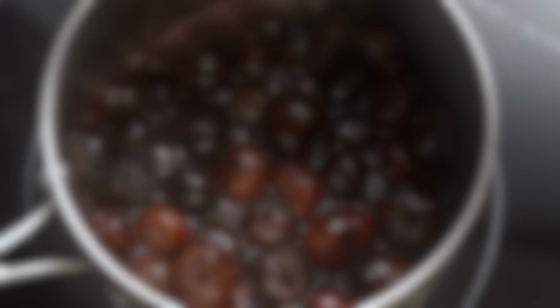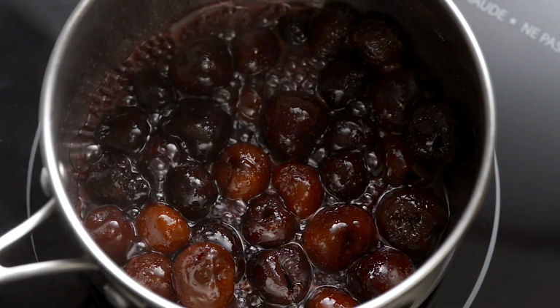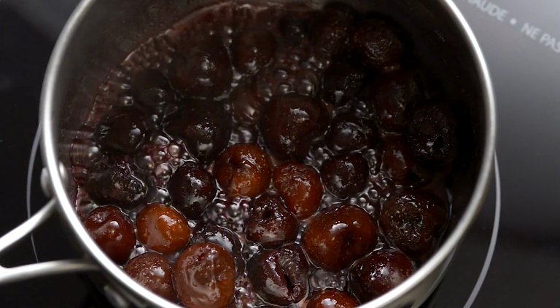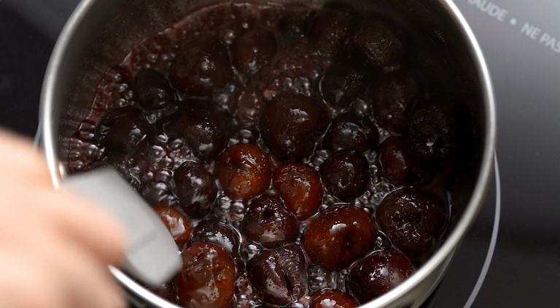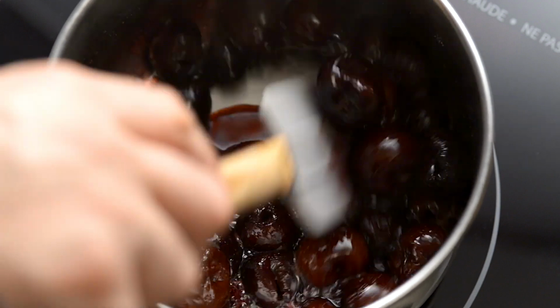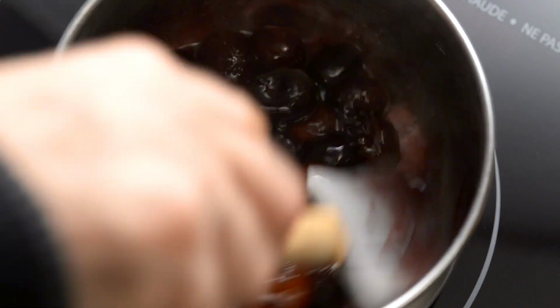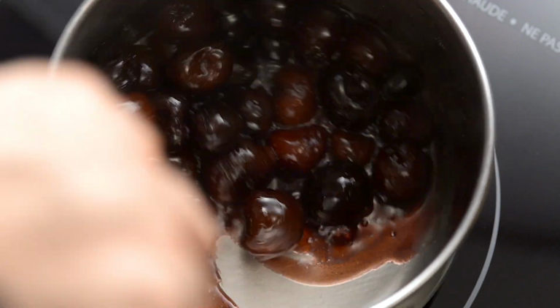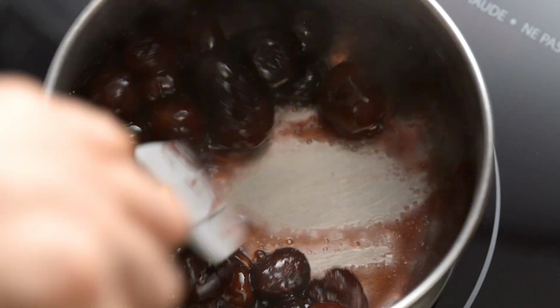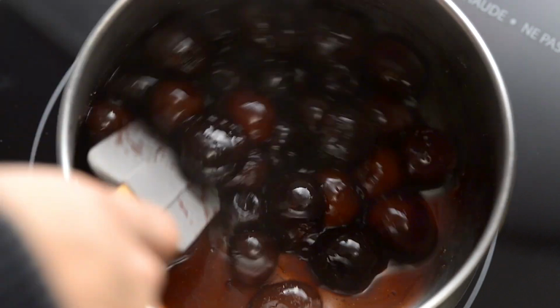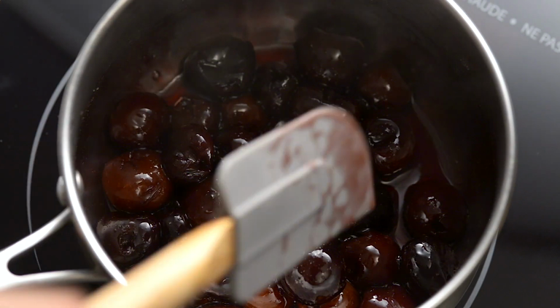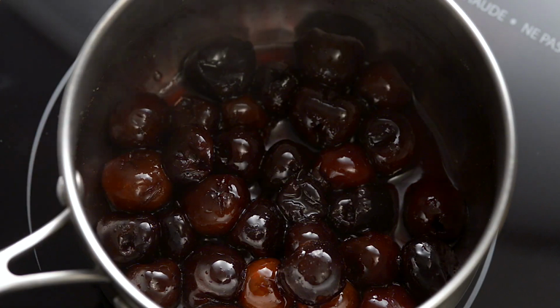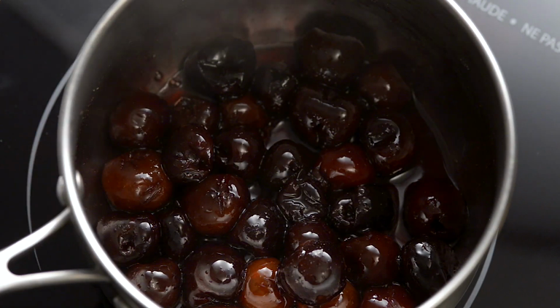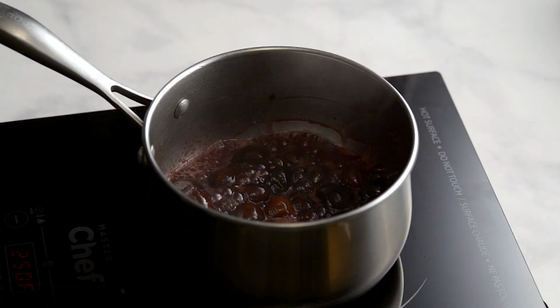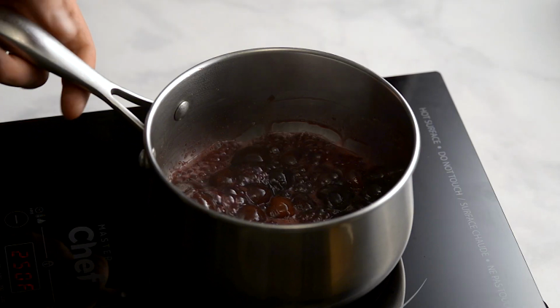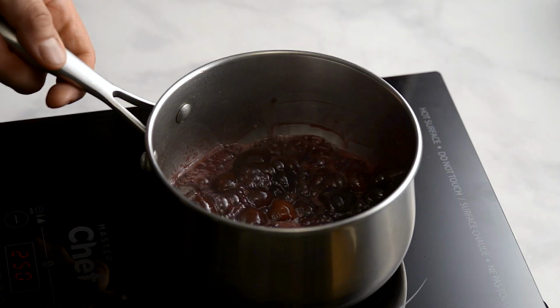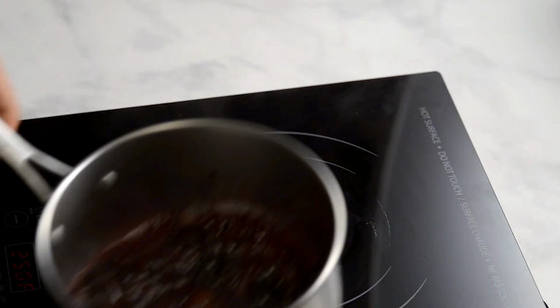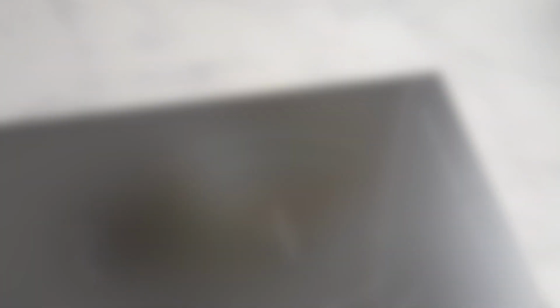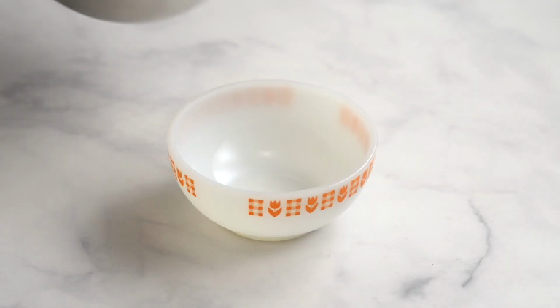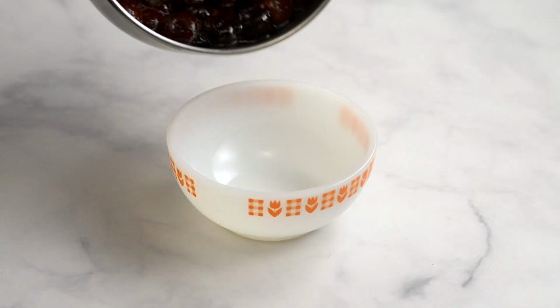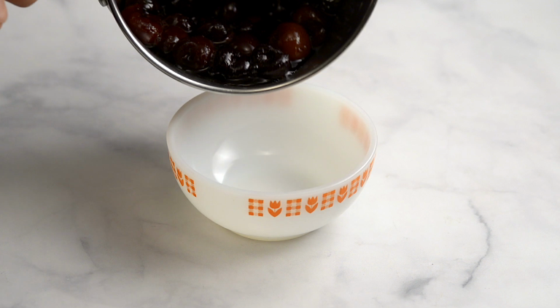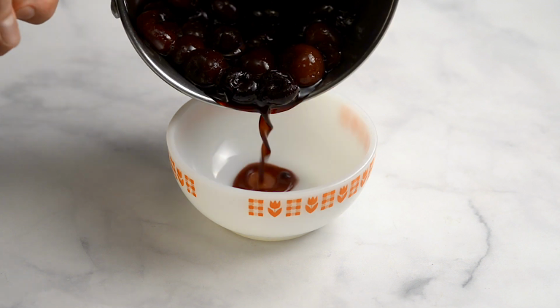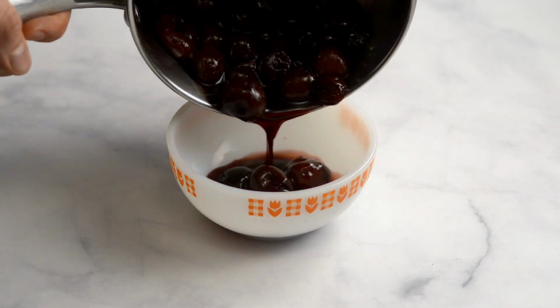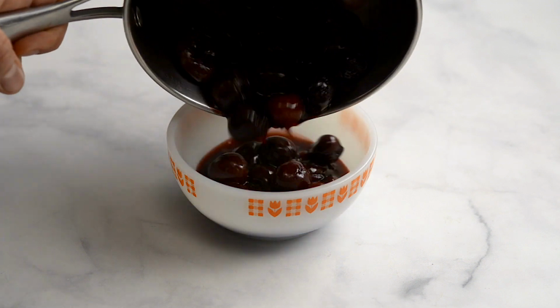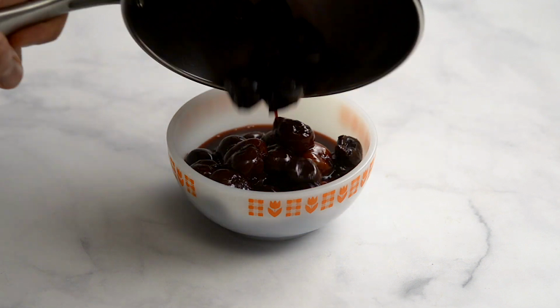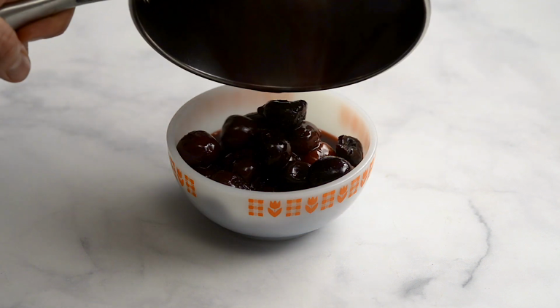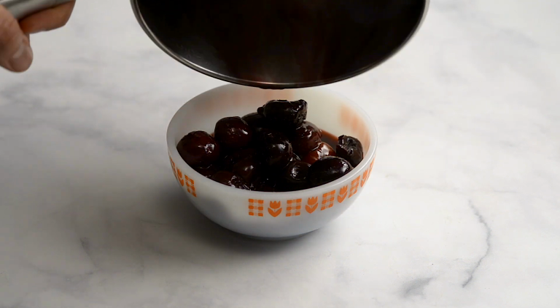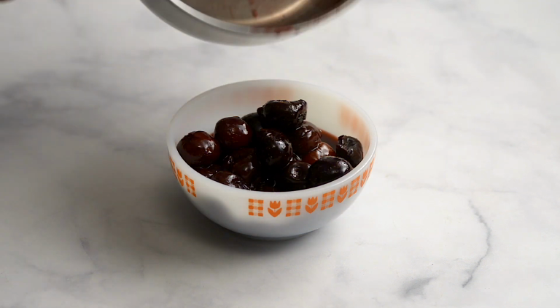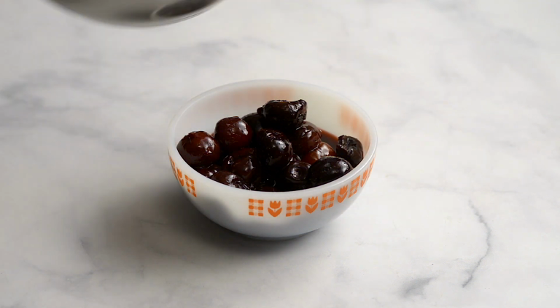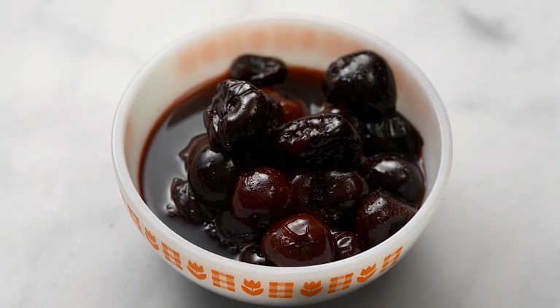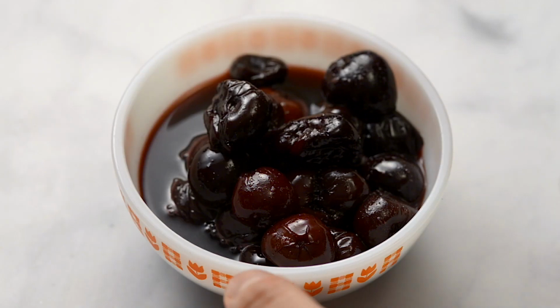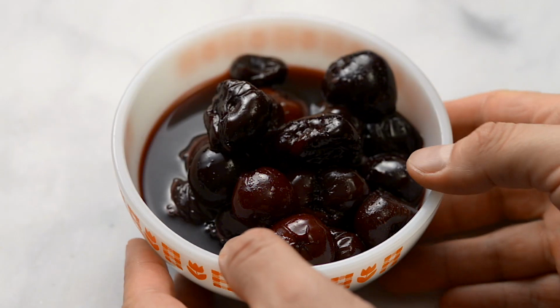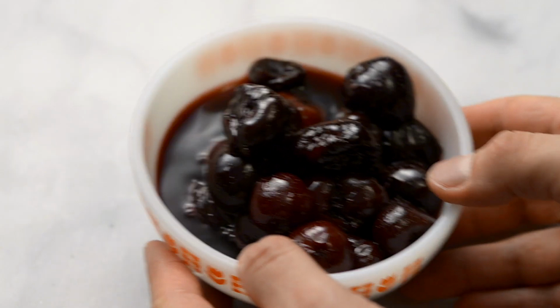Stir in the sugar and cook until a thick syrup has formed. Remove from the heat, pour into a bowl, and set aside to cool.